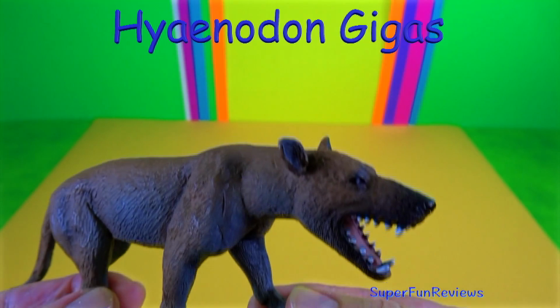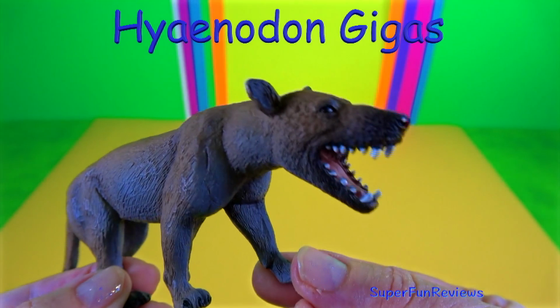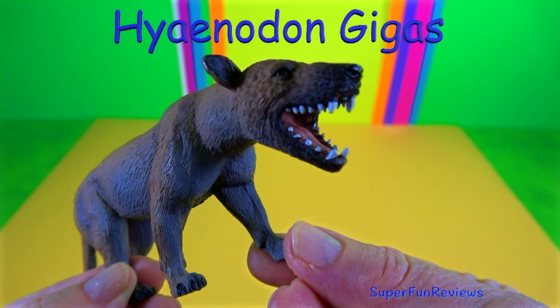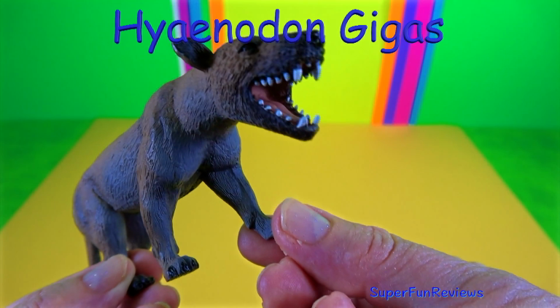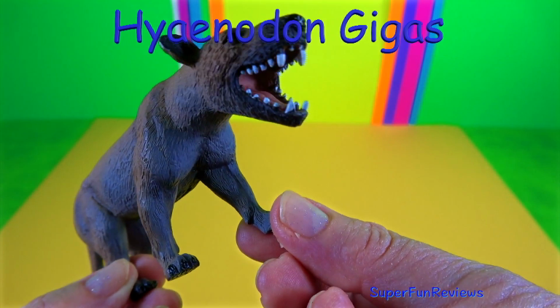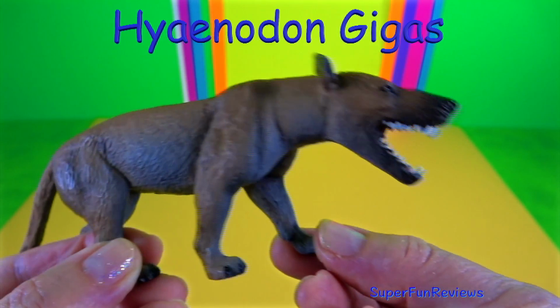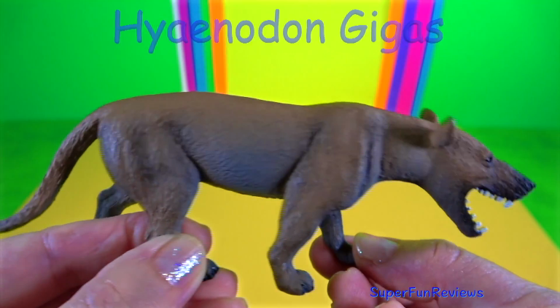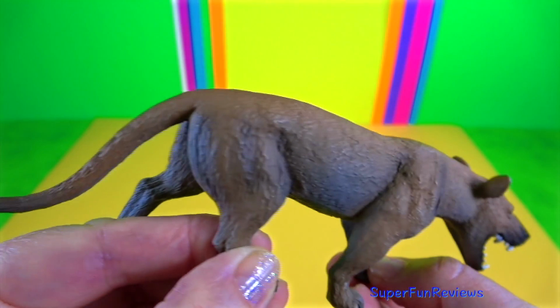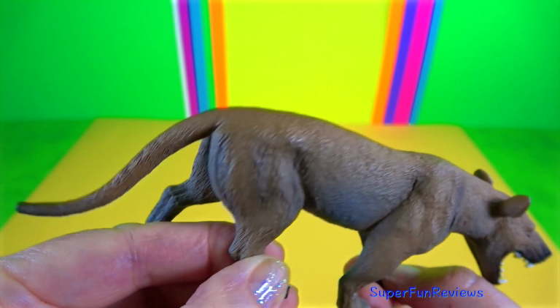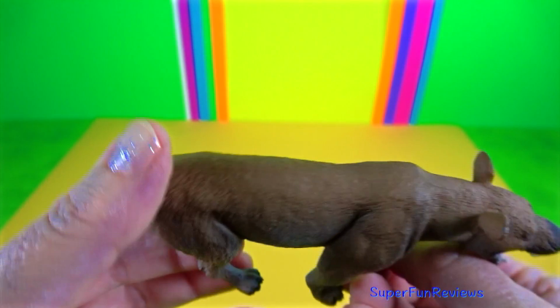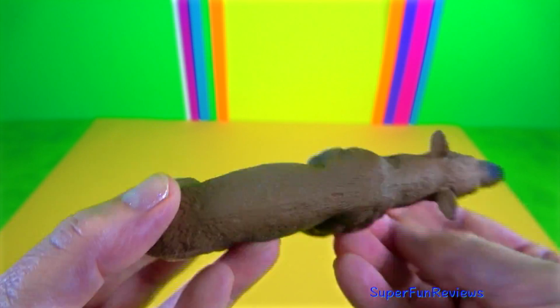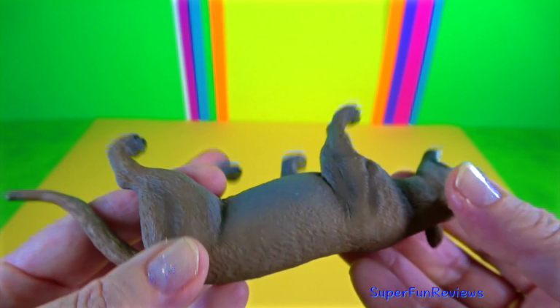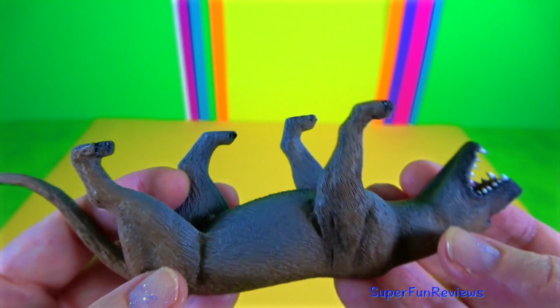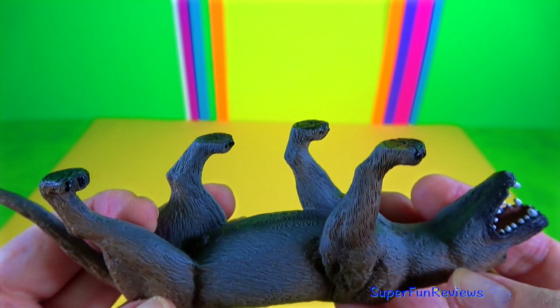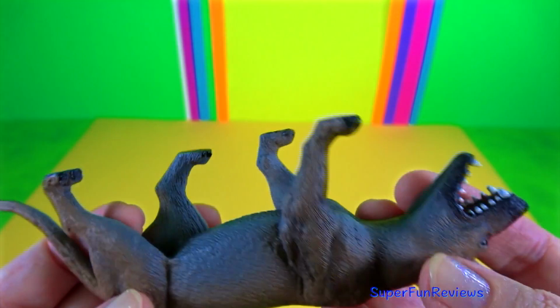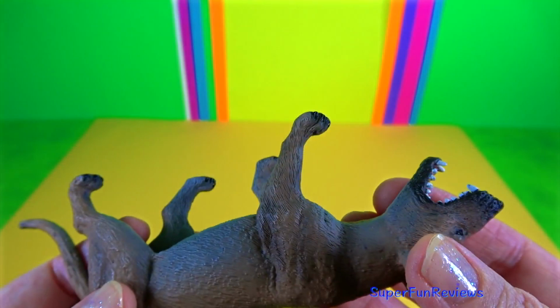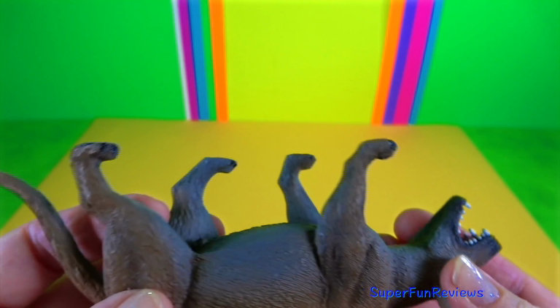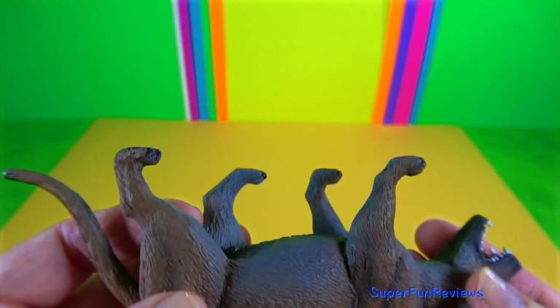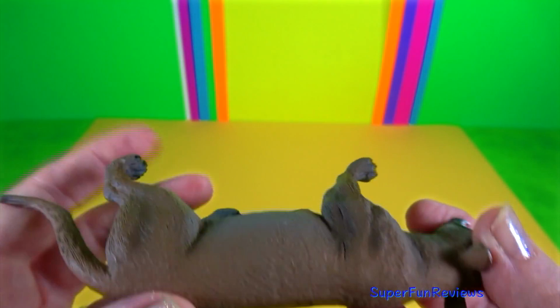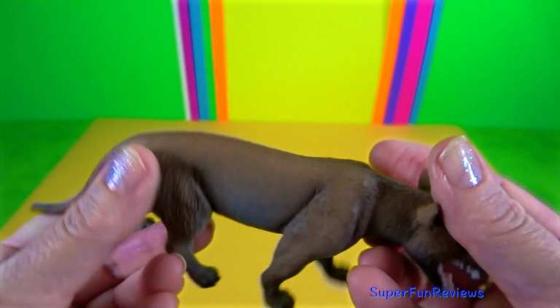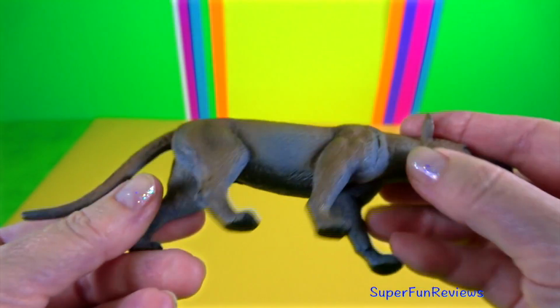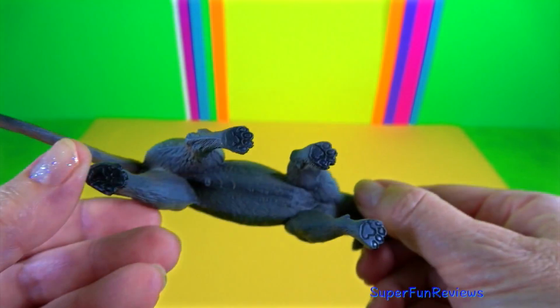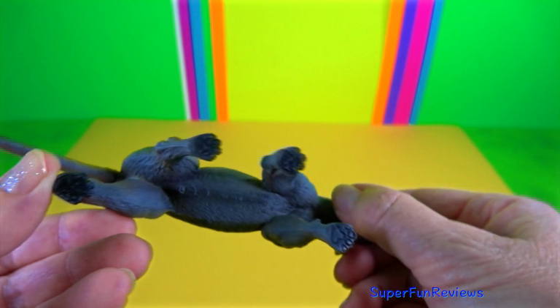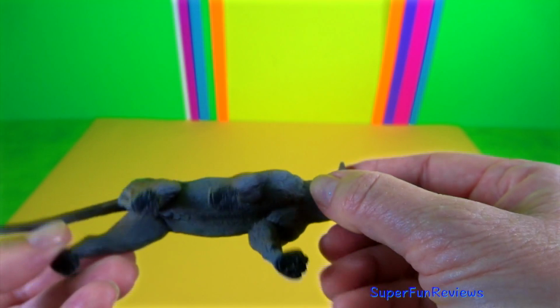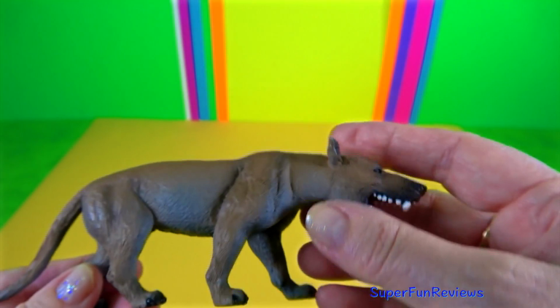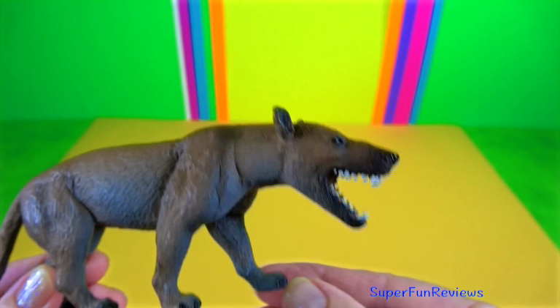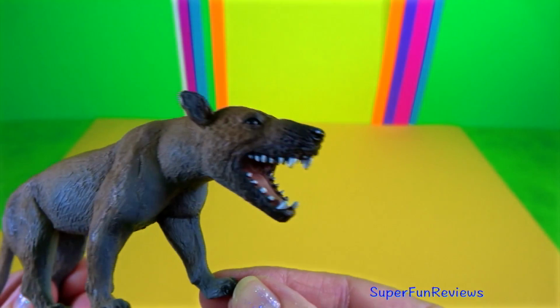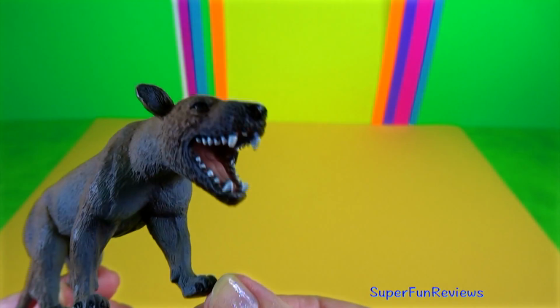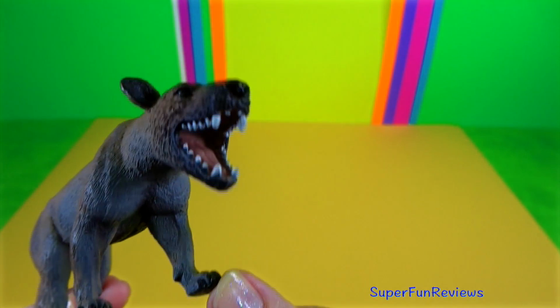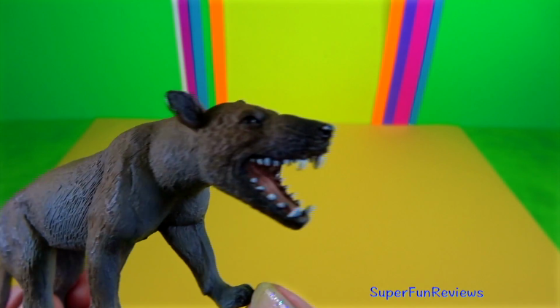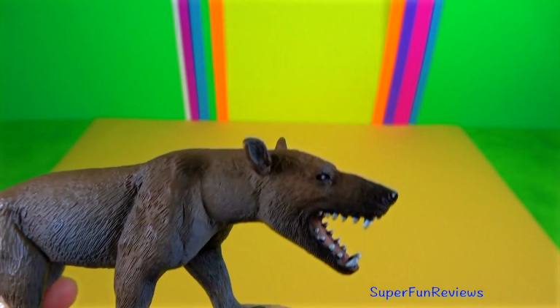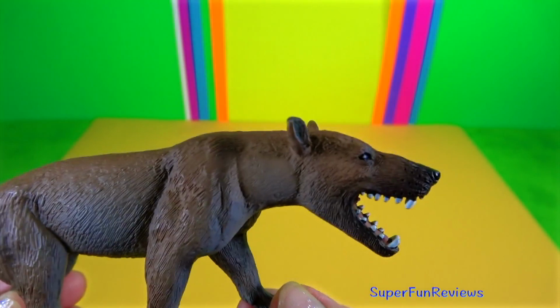Hyaenodon gigas was the dominant predator of its day. It was as big as a small rhino and was the largest of its kind. Fossil evidence shows that even the mighty saber-toothed cats fell victim to Hyaenodon.